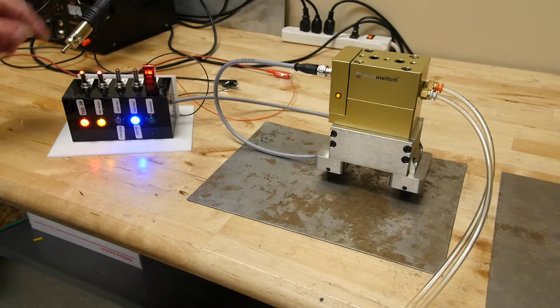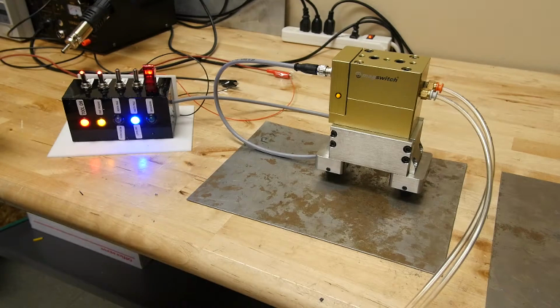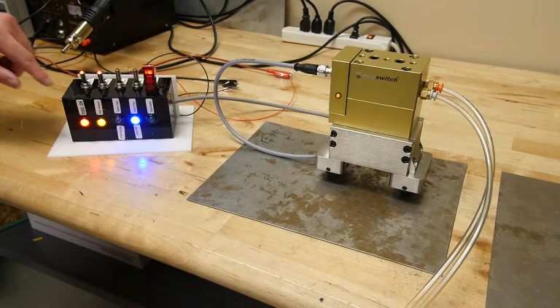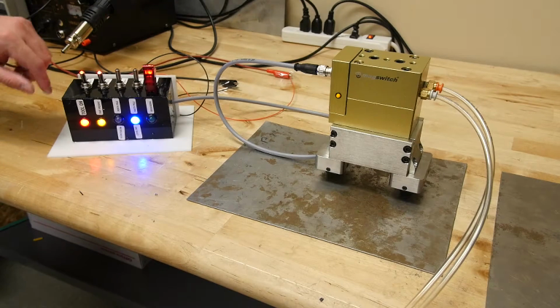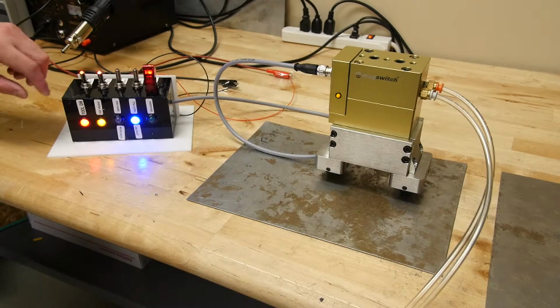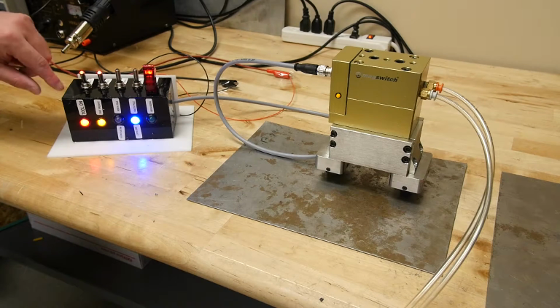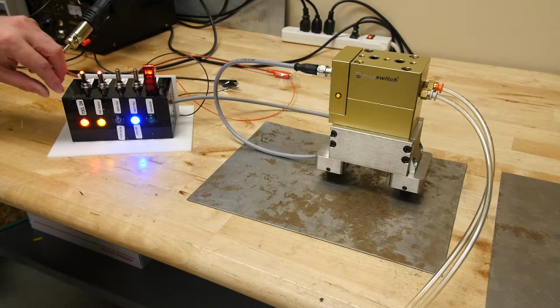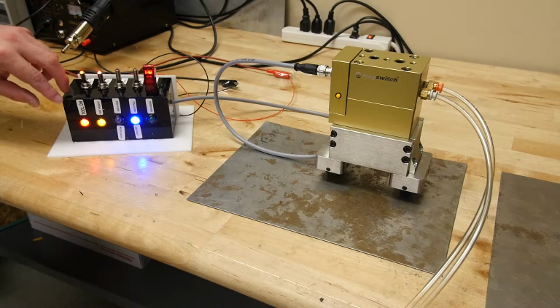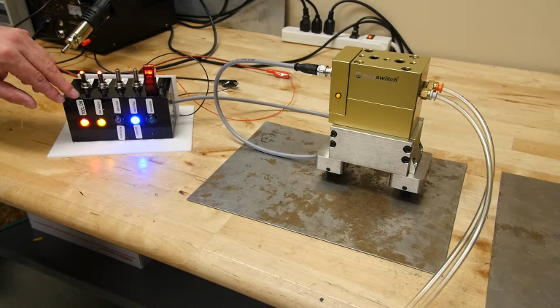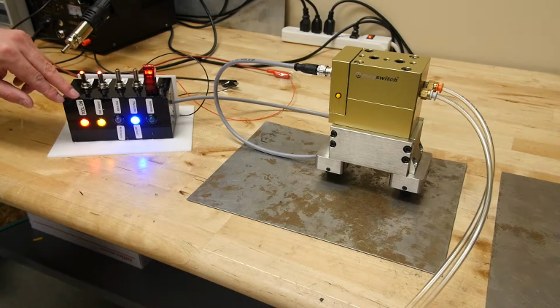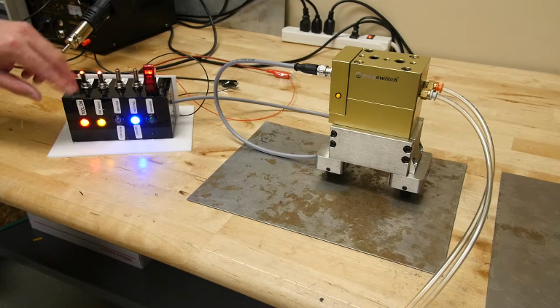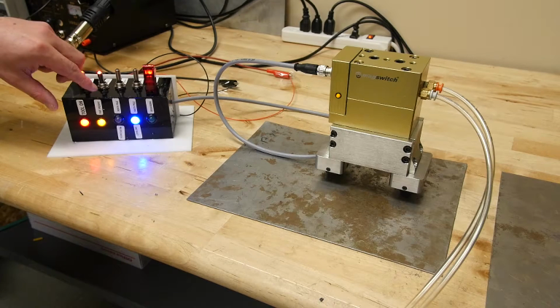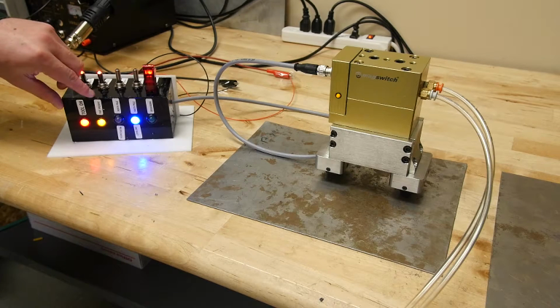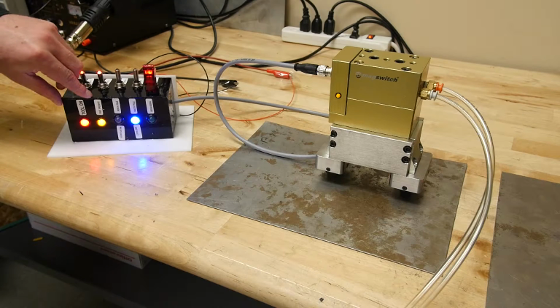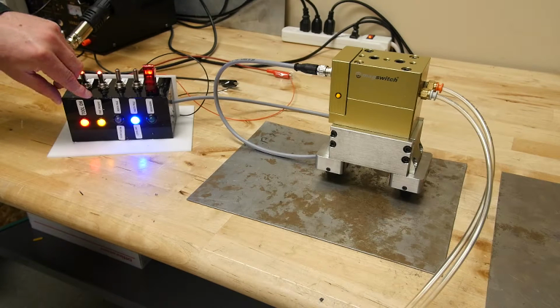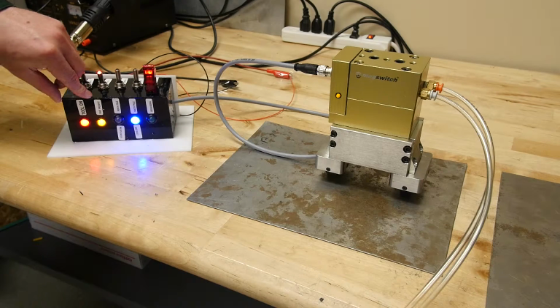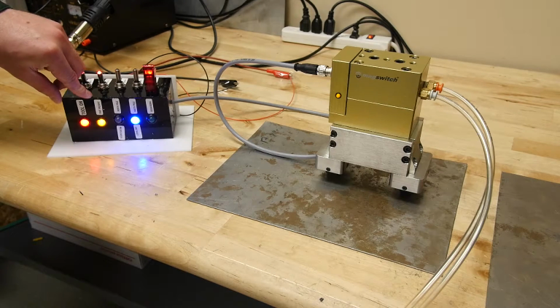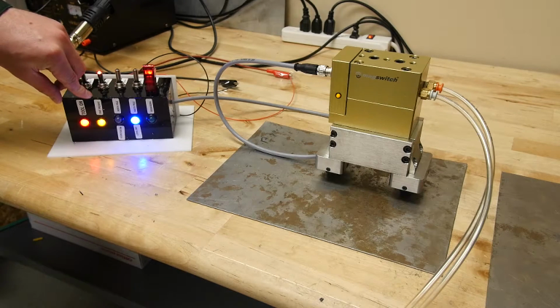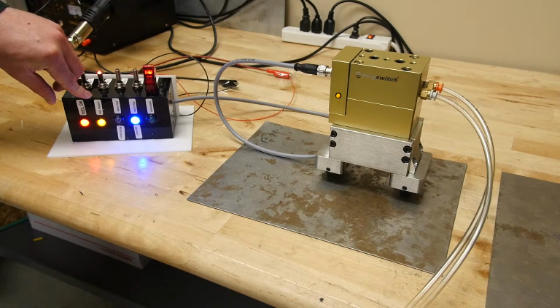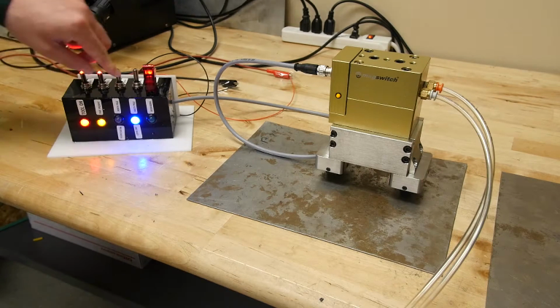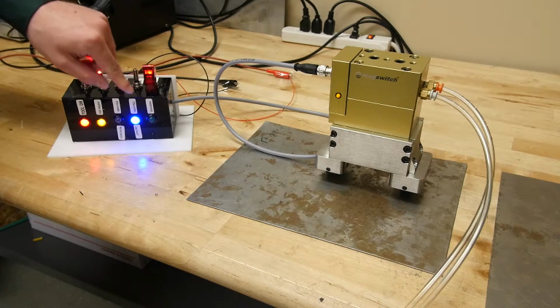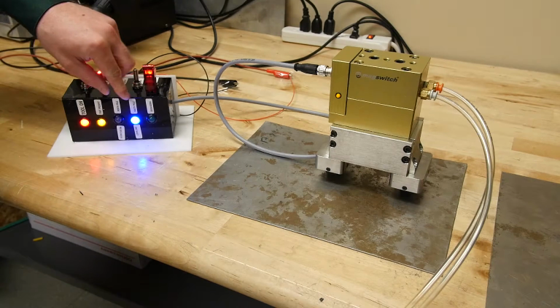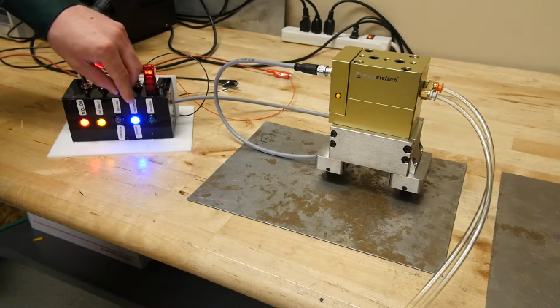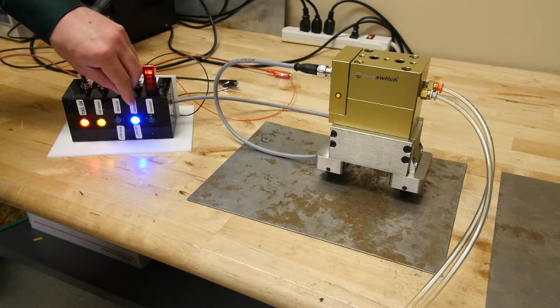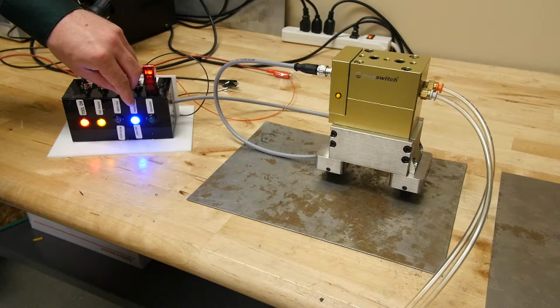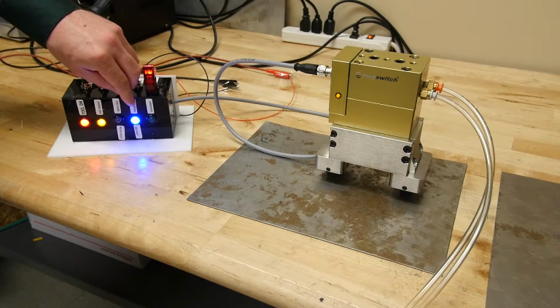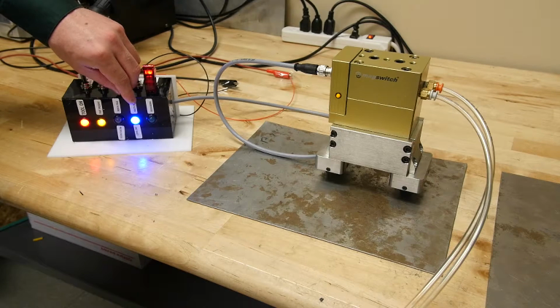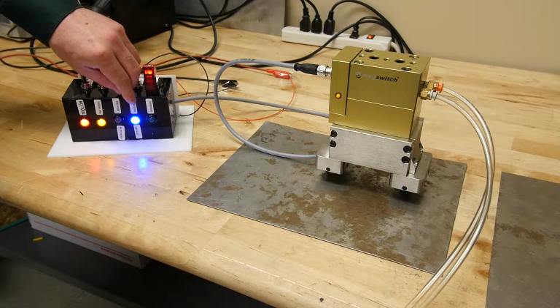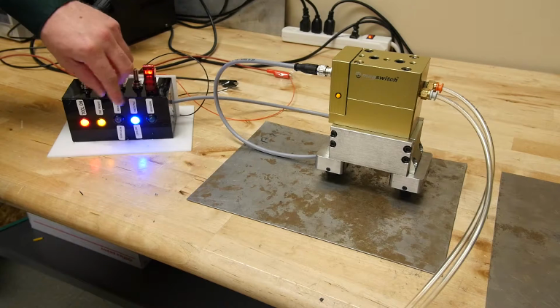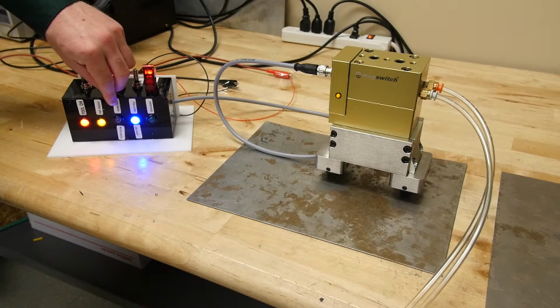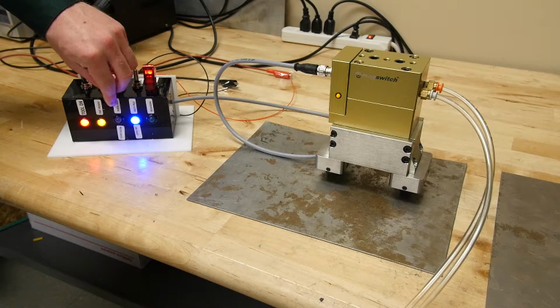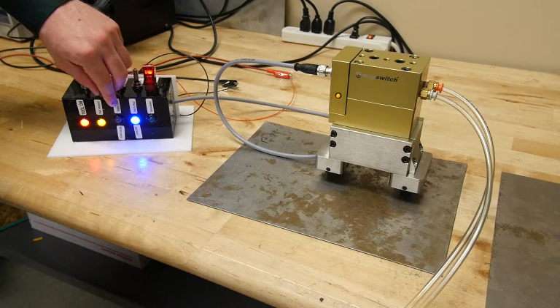Looking at the LEDs: the red one indicates tool on, the orange one indicates part present, and the blue LED is indicating that there's only one sheet.